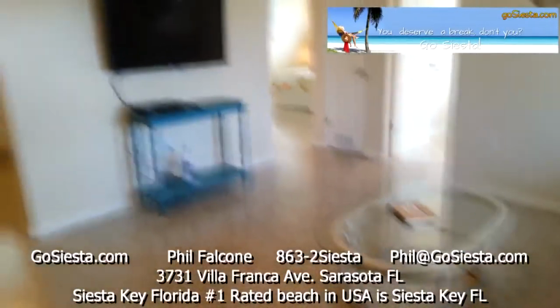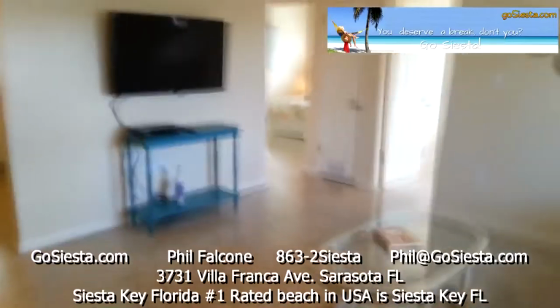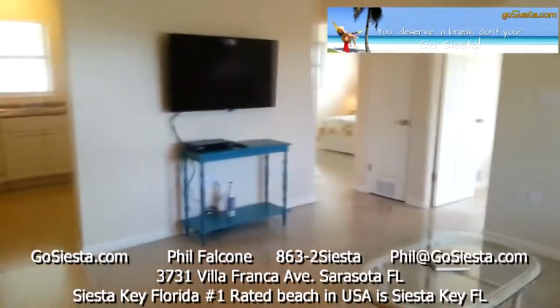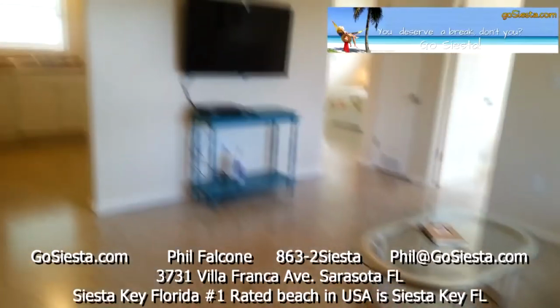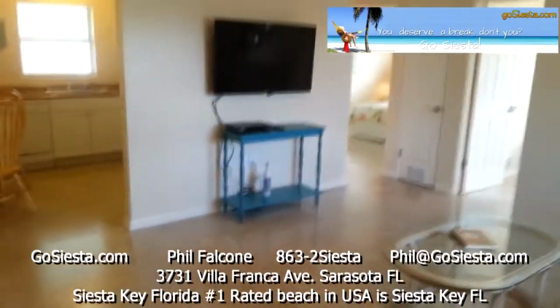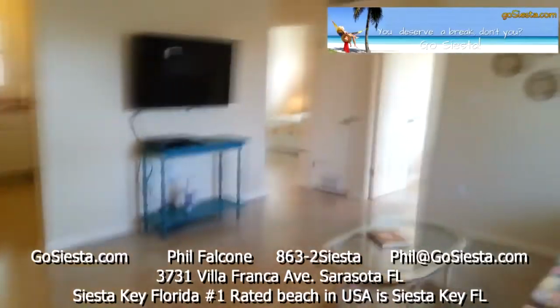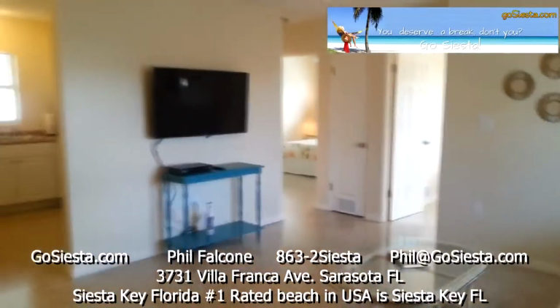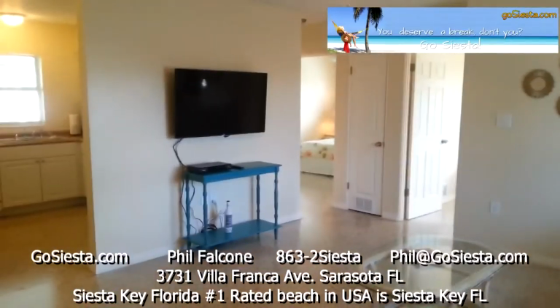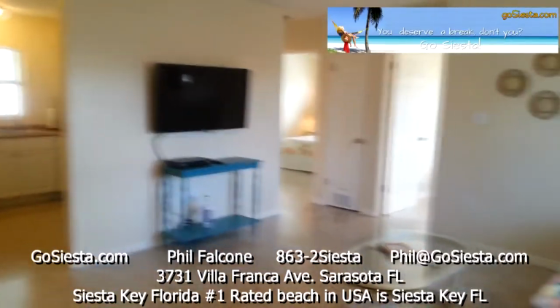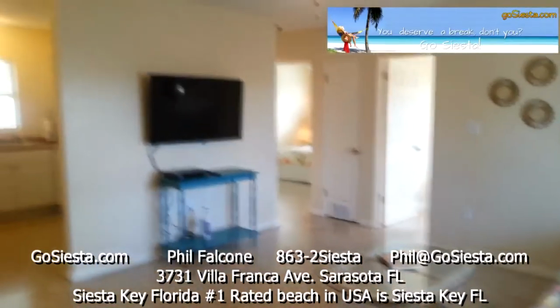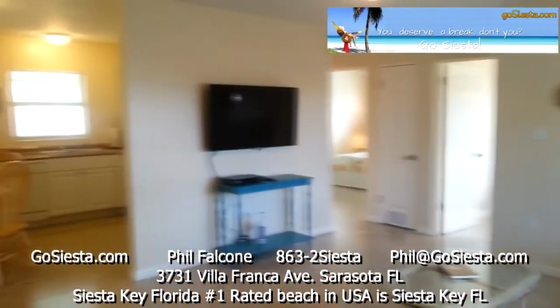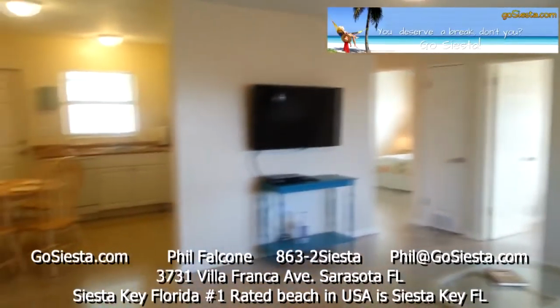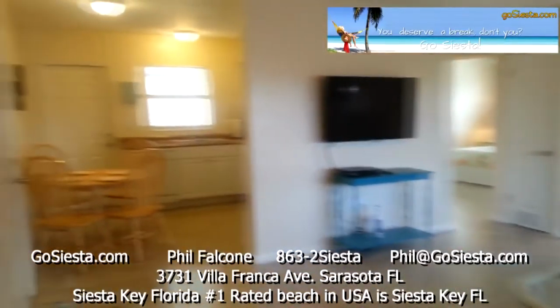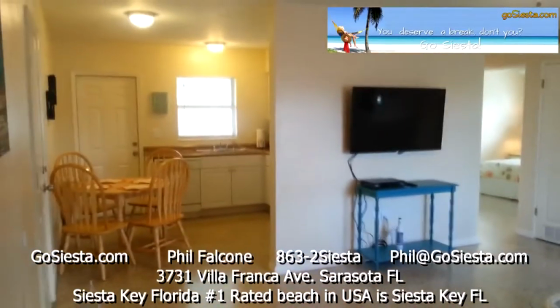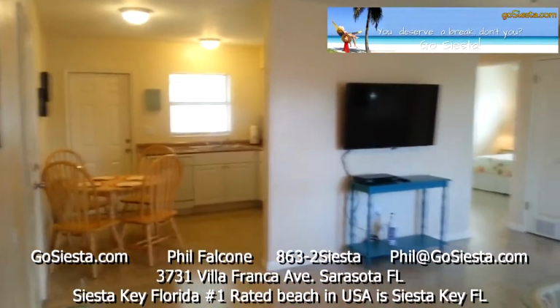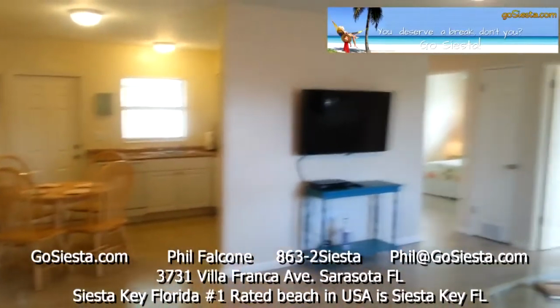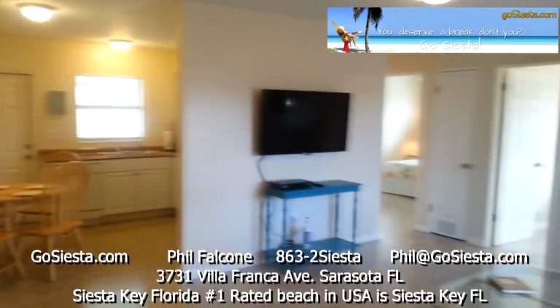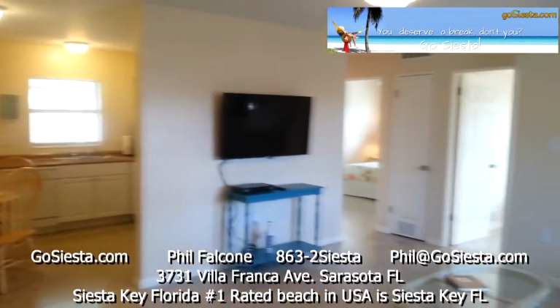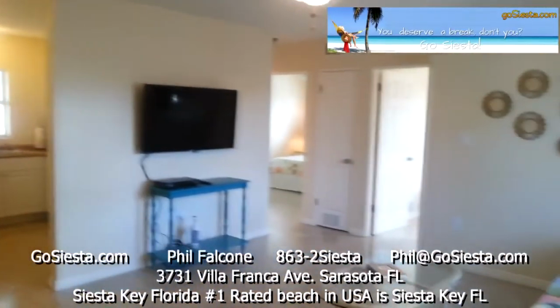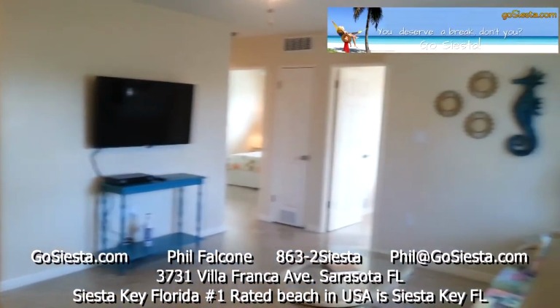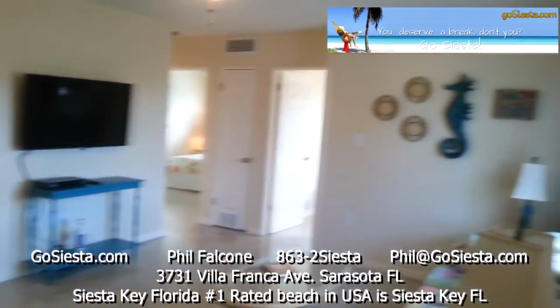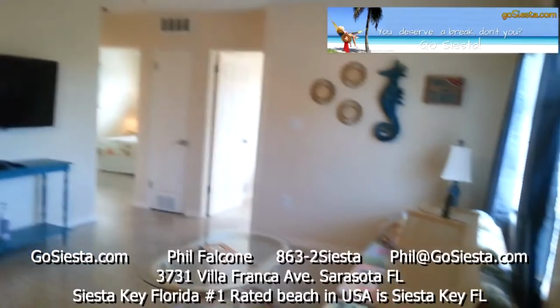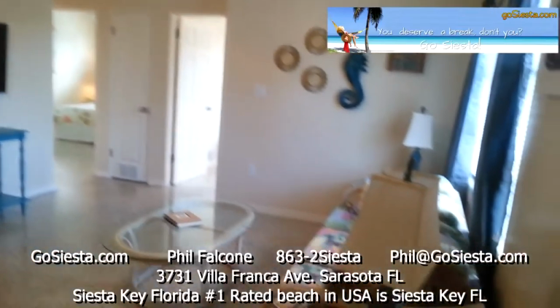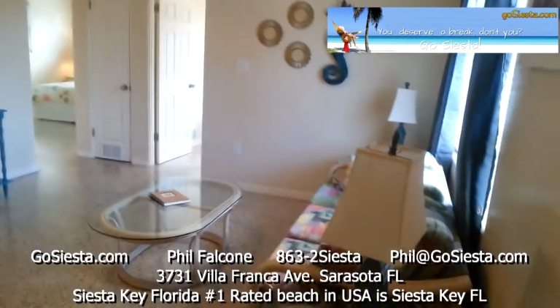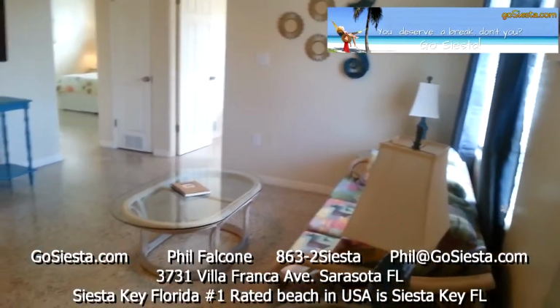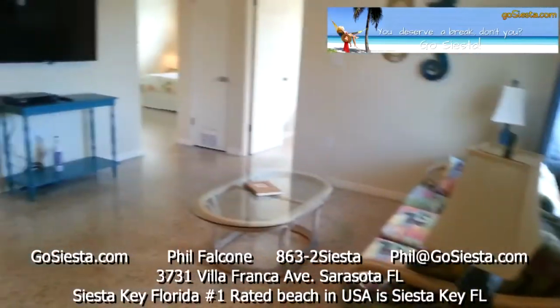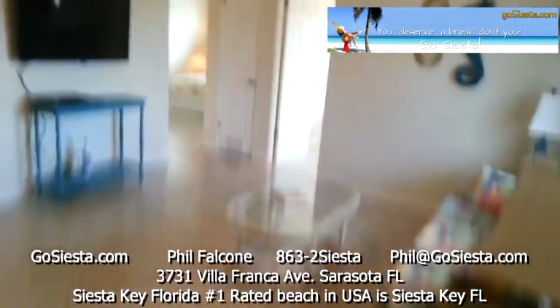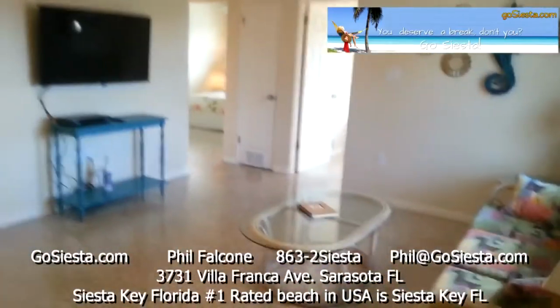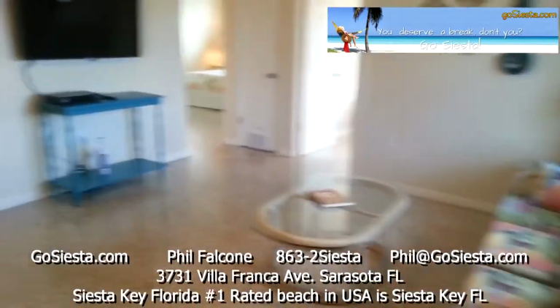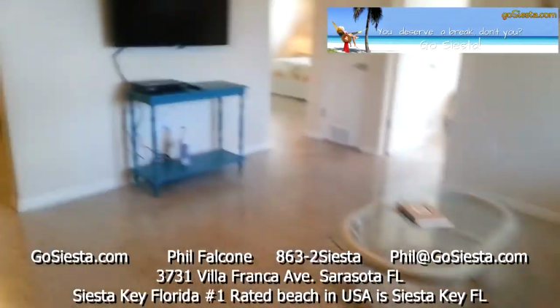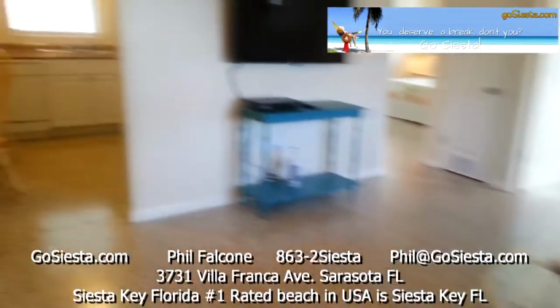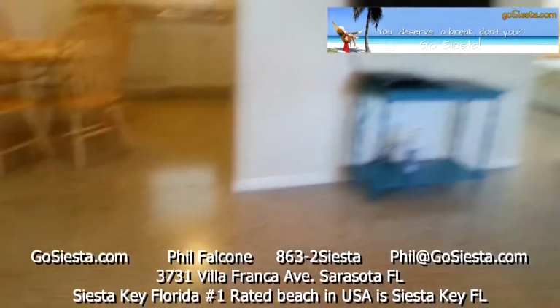I love terrazzo. This is what your main room looks like — you have your kitchen over here, your TV, and then your living room. Let's go into the kitchen.